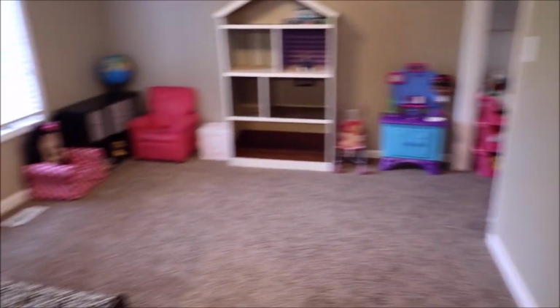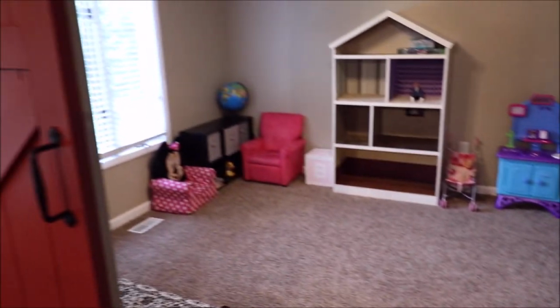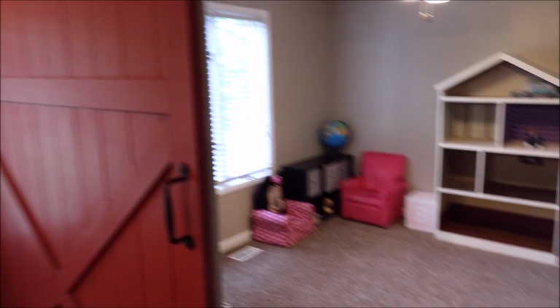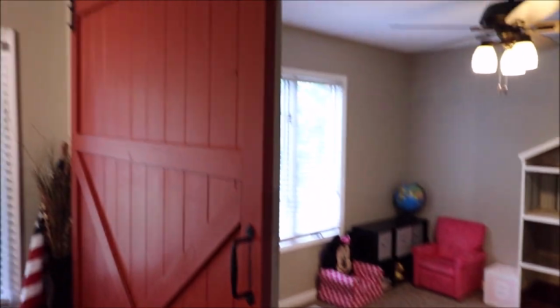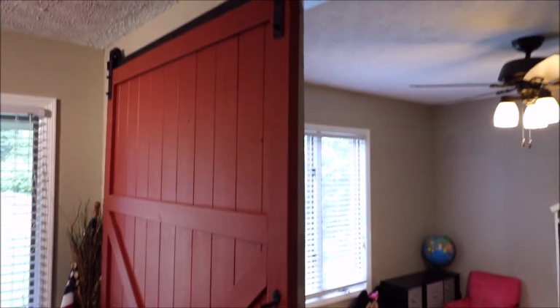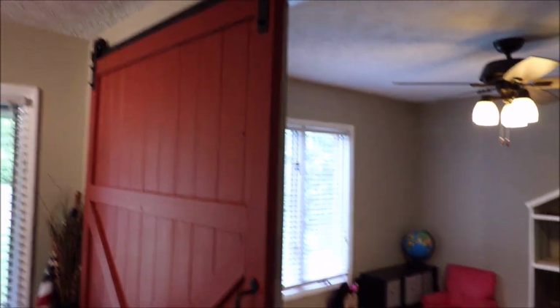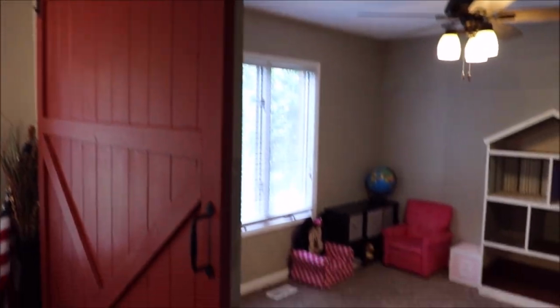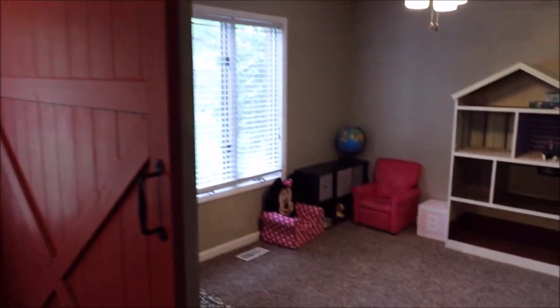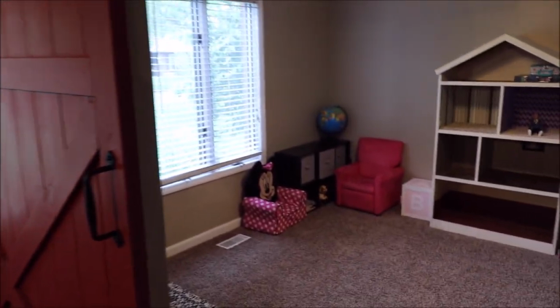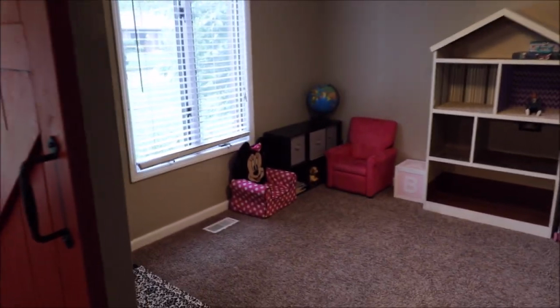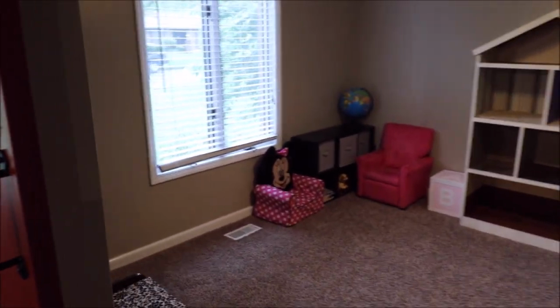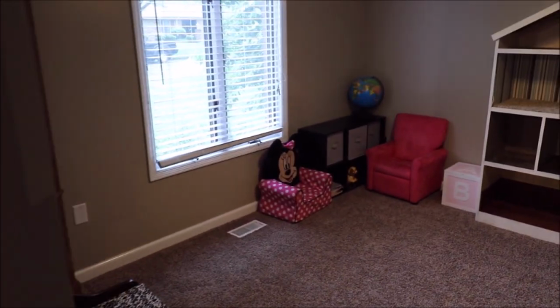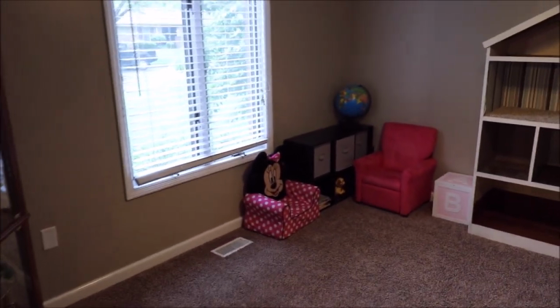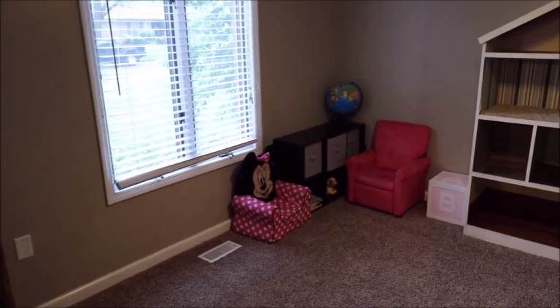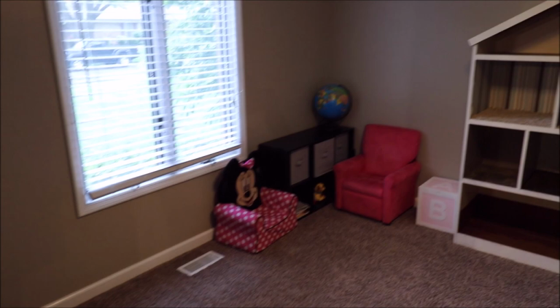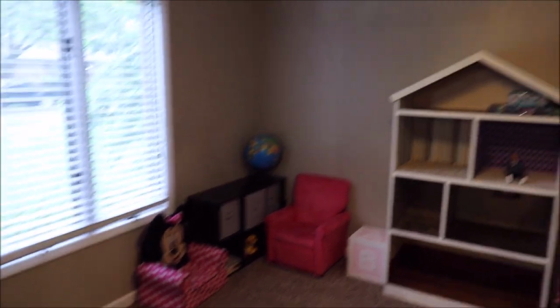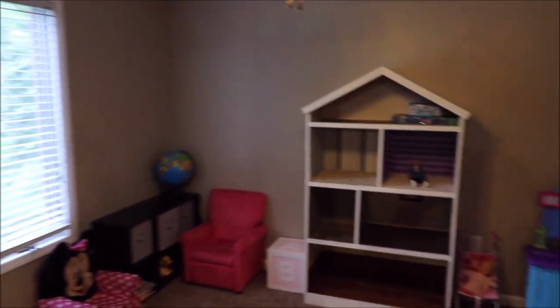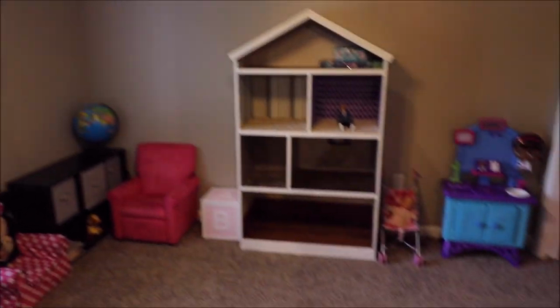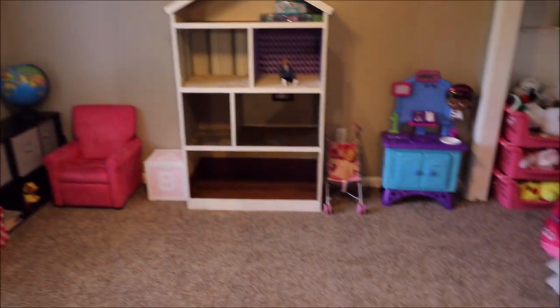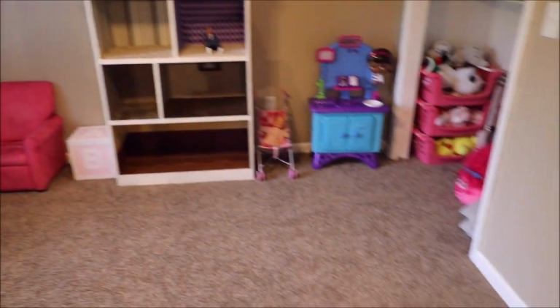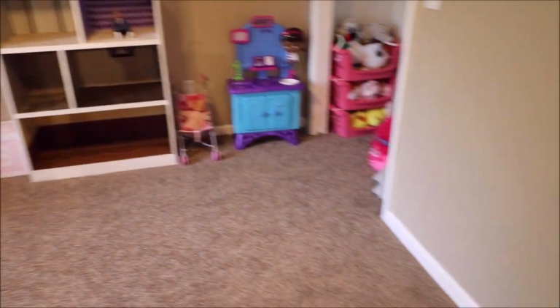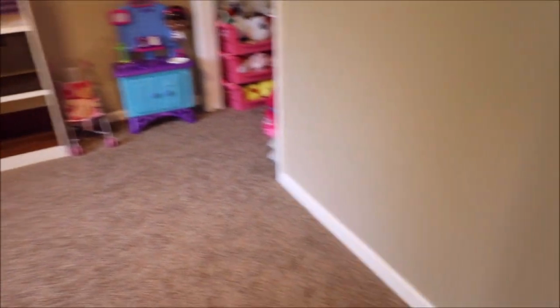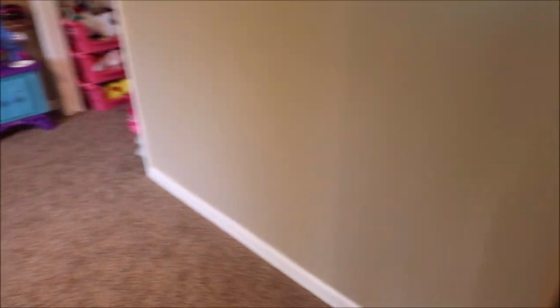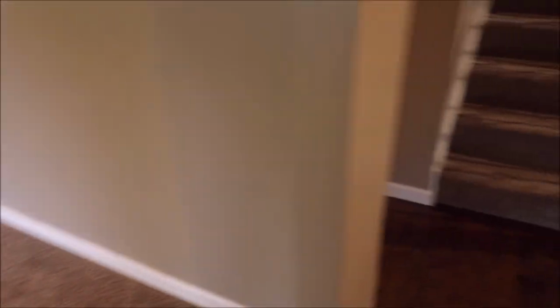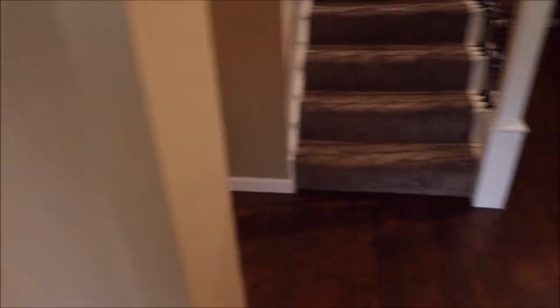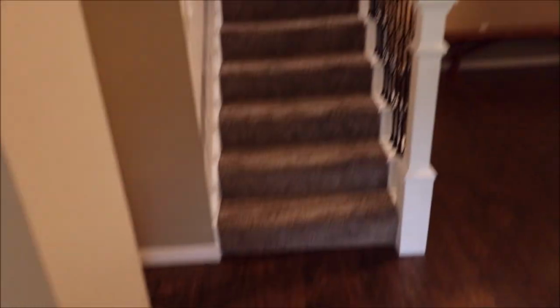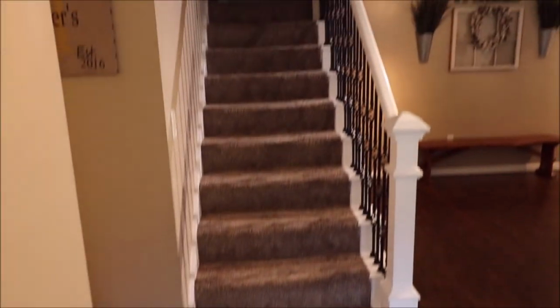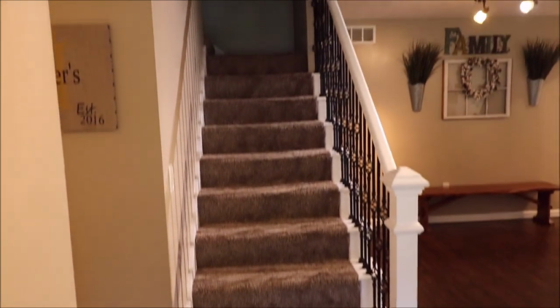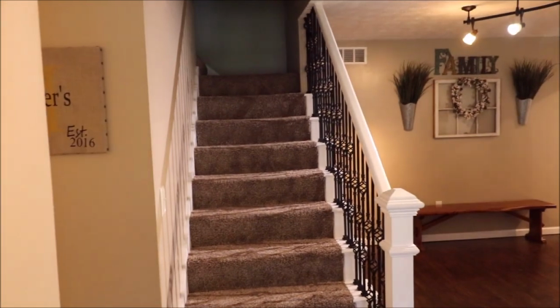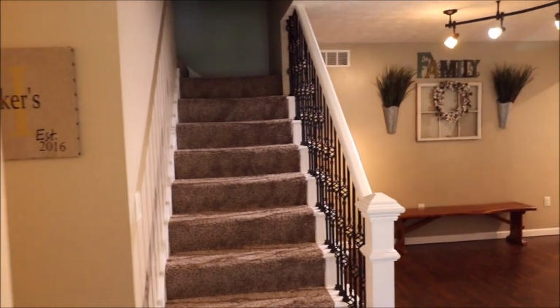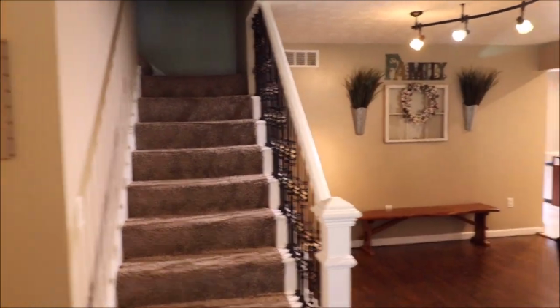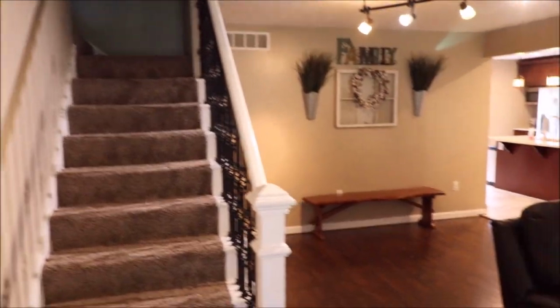Notice the nice sliding barn door here that enters into a nice family room, currently being used as a play room. Nice size room, and there's your staircase leading up to the second story.